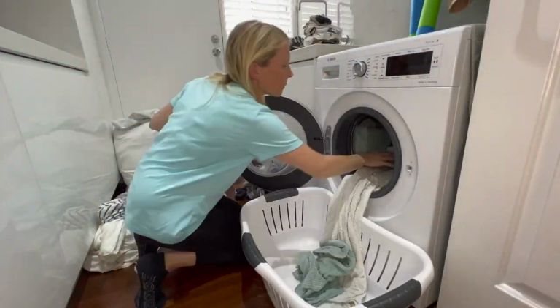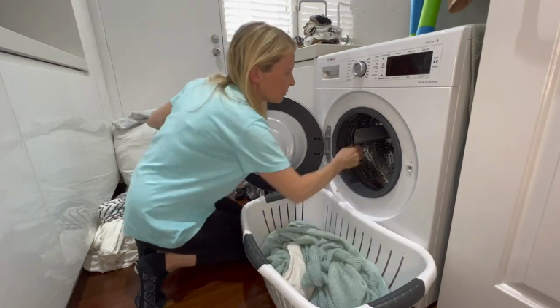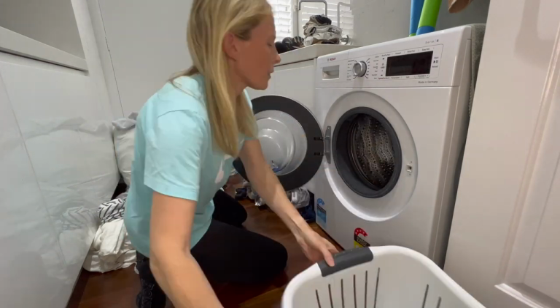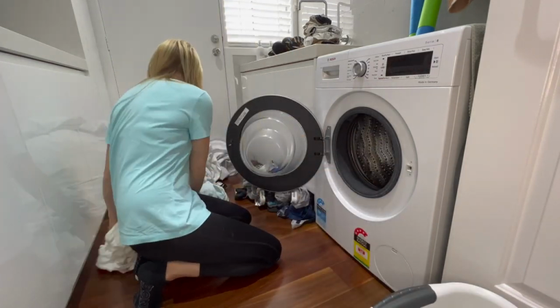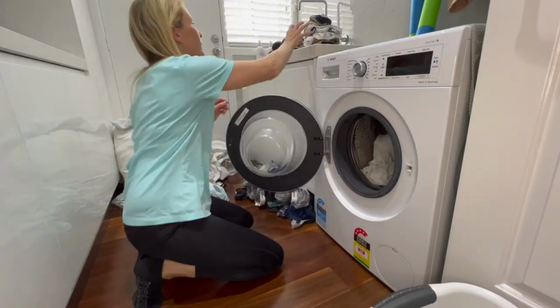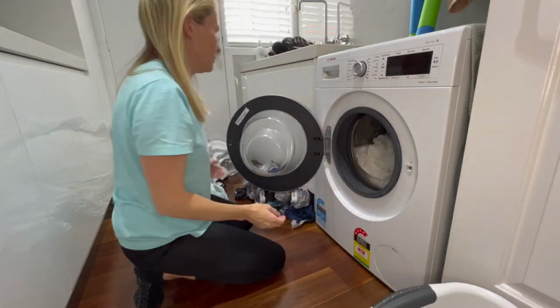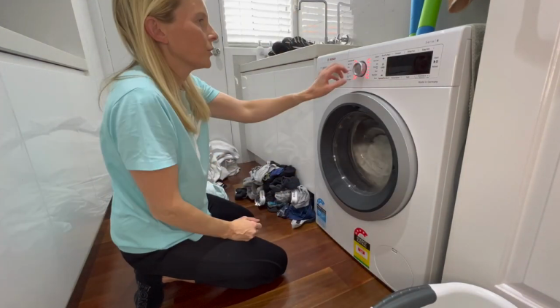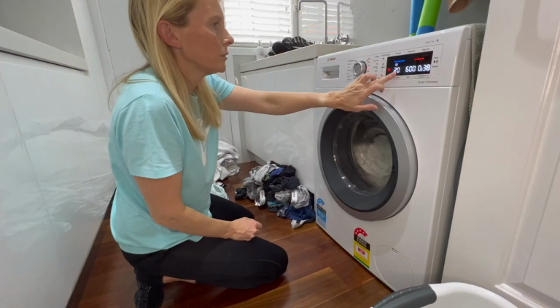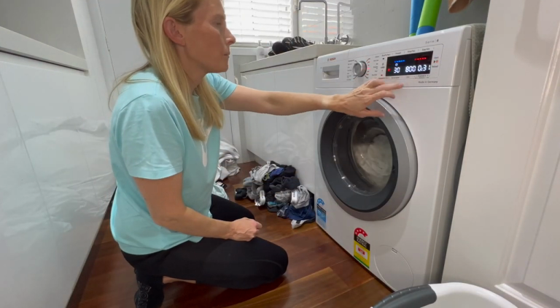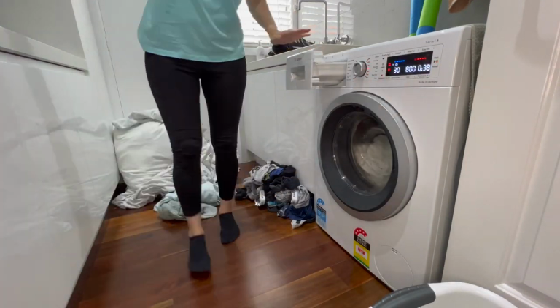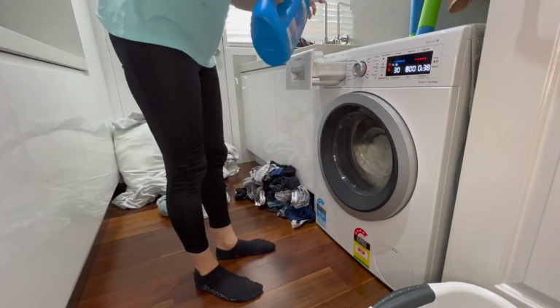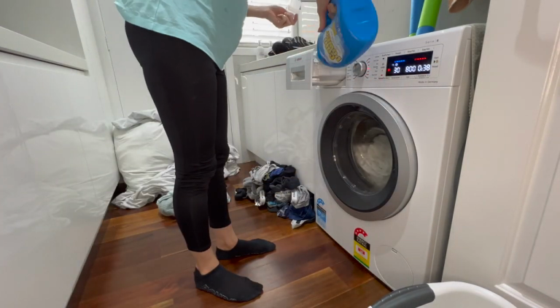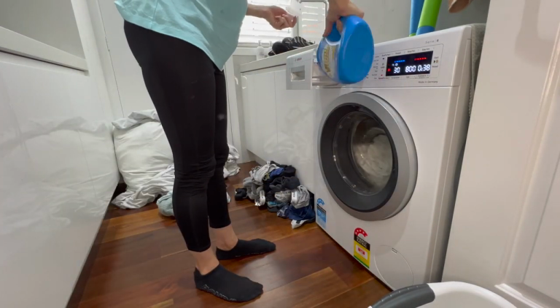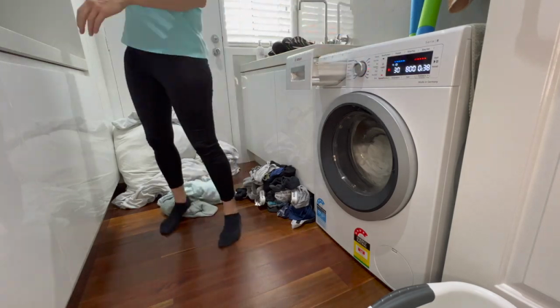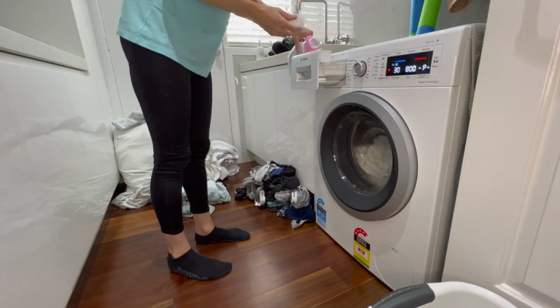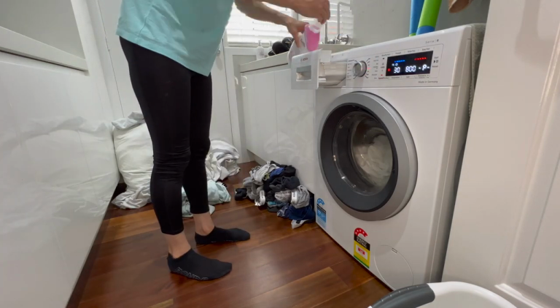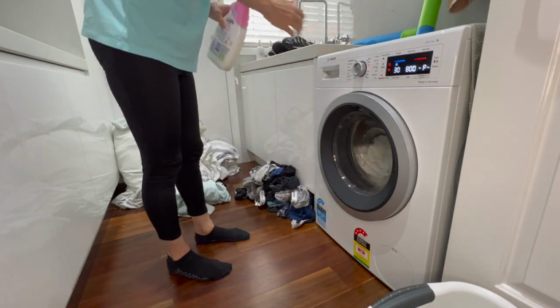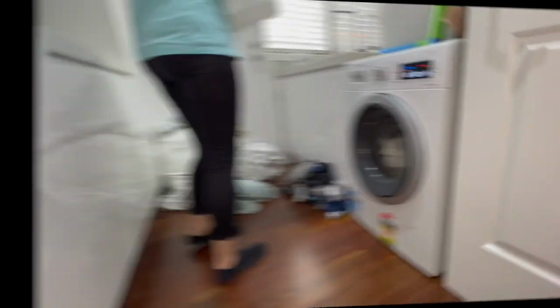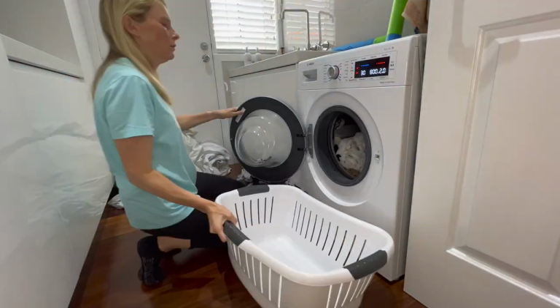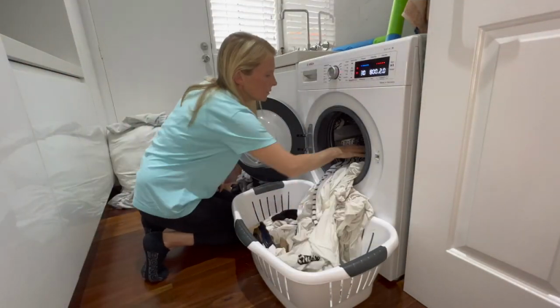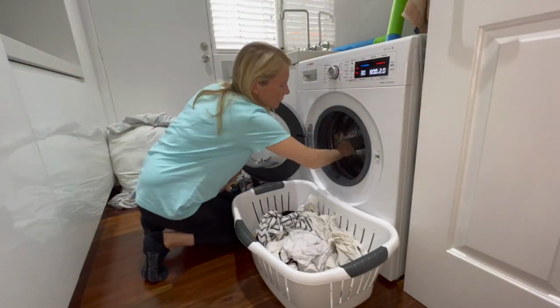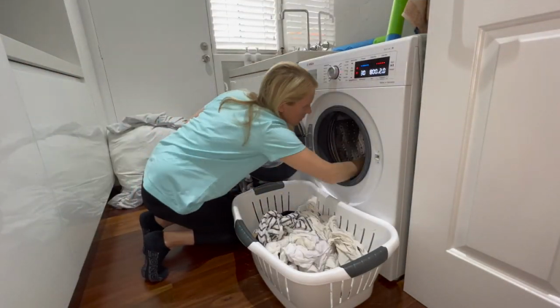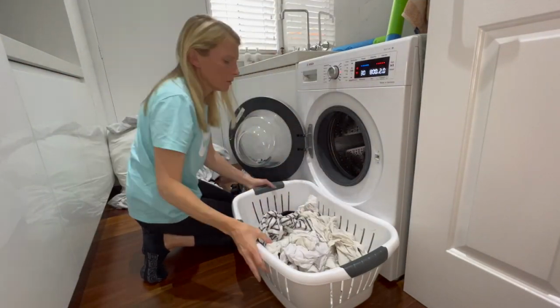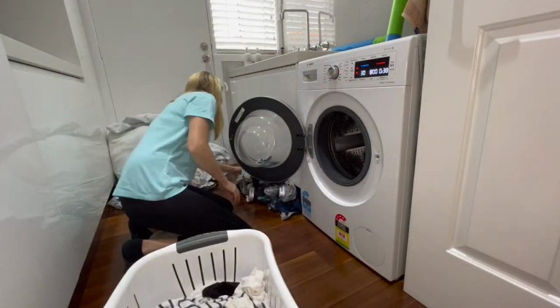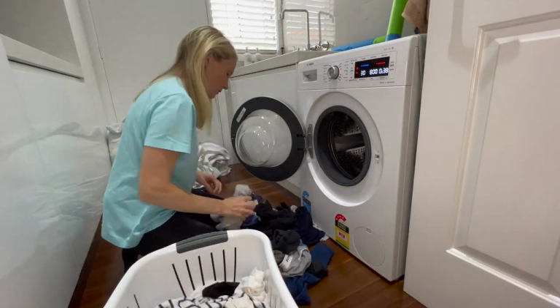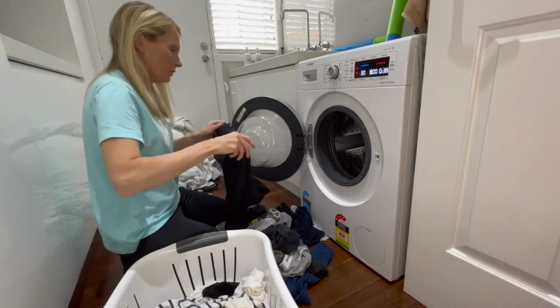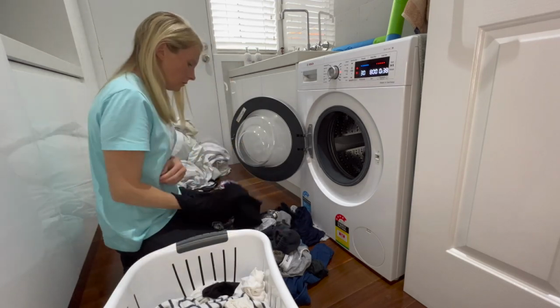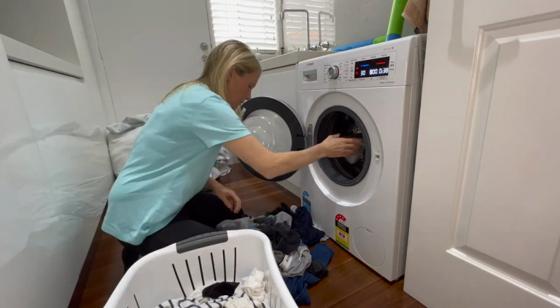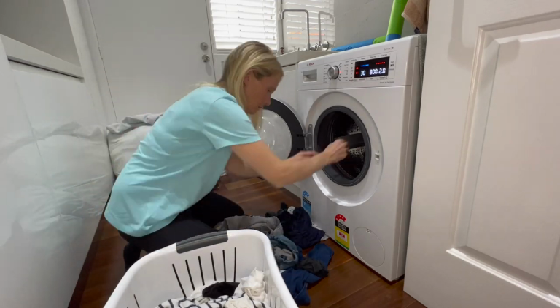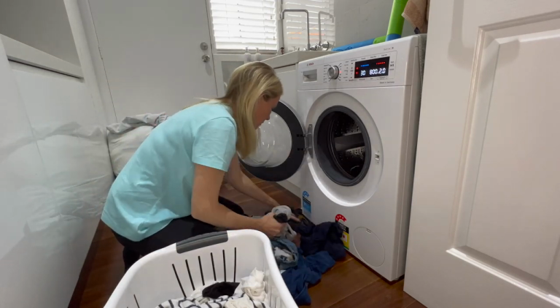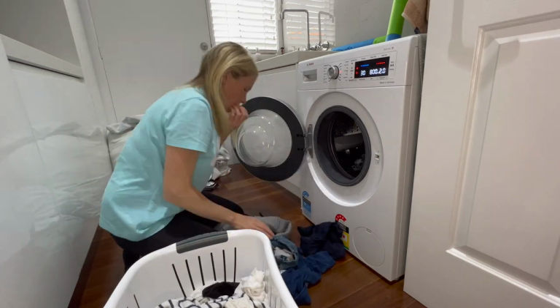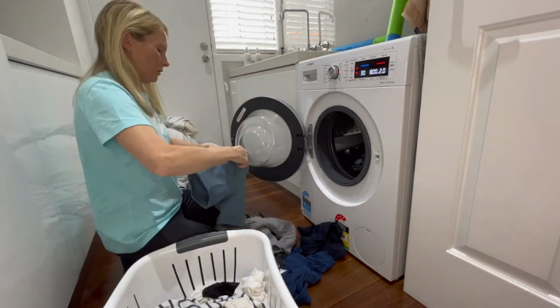When I do my washing I always start with the towels, then move on to the lights, then the darks, and then the bedspreads — because they don't need ironing so they can stay on the line and won't take long to fold up. Tell me, do you have an order in which you do your washing, or do you just do them in any order? Let me know in the comments.